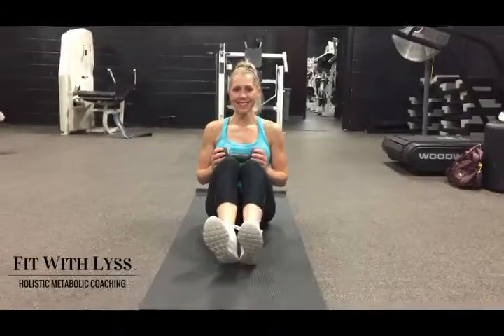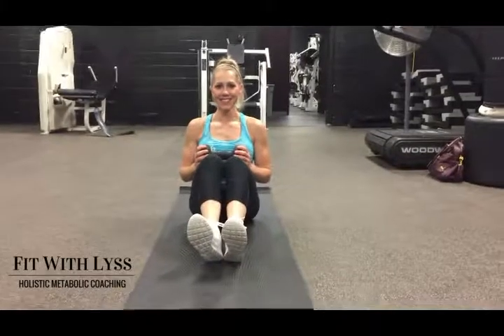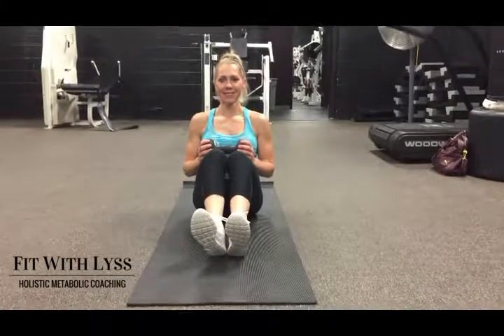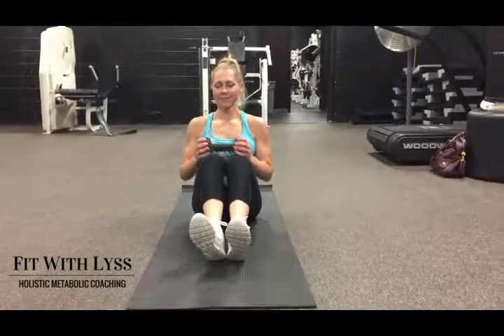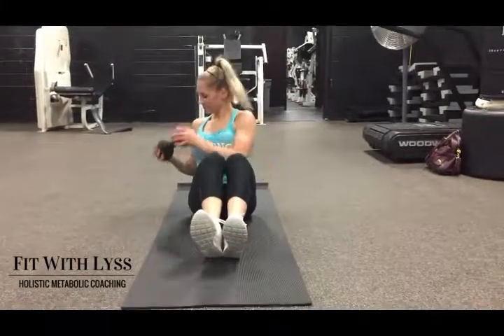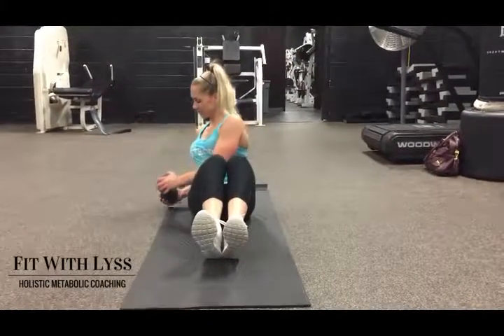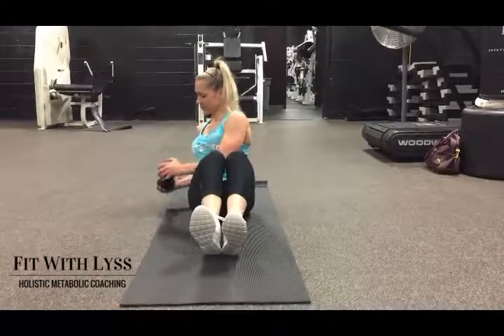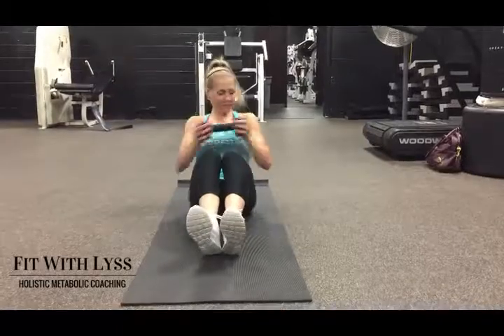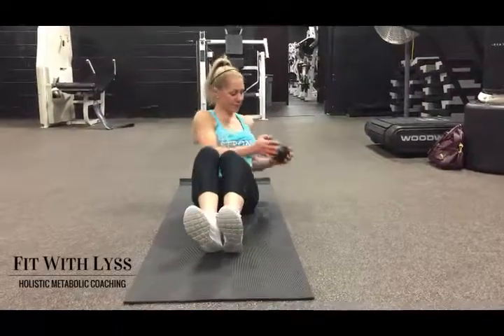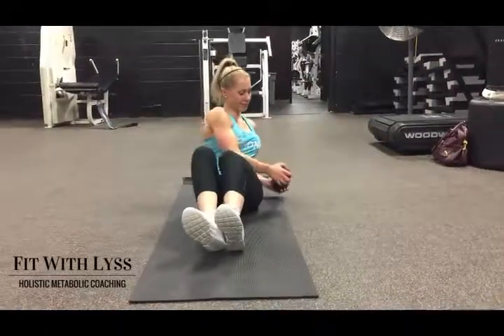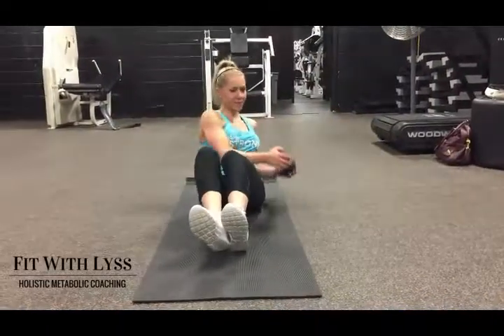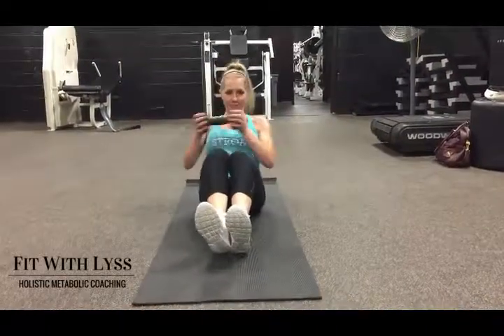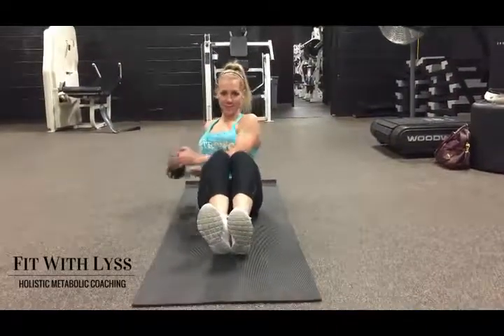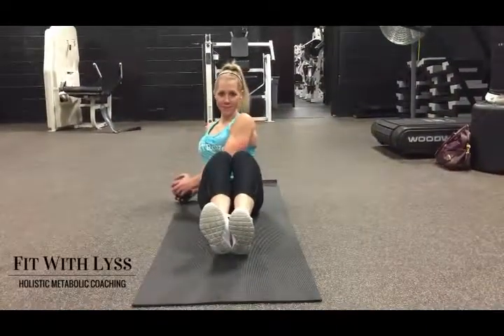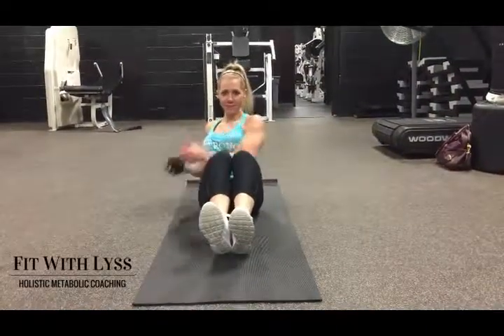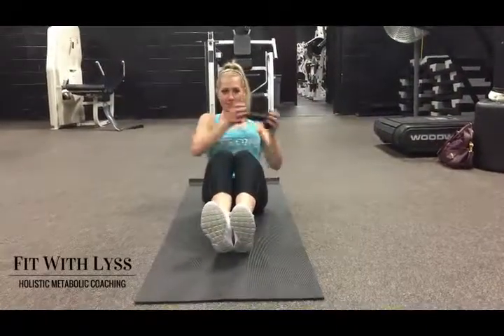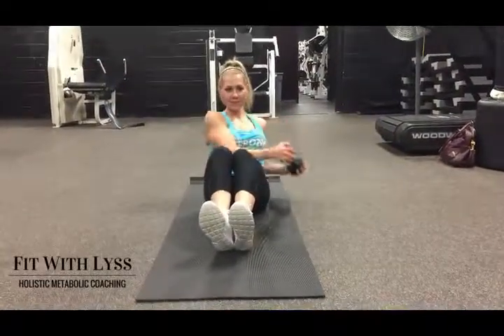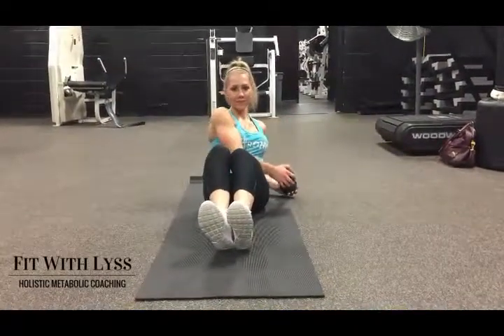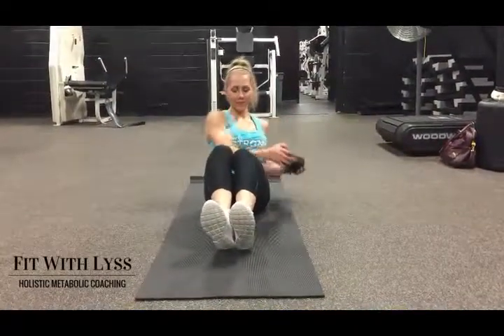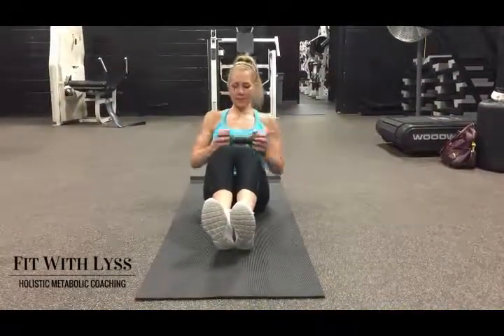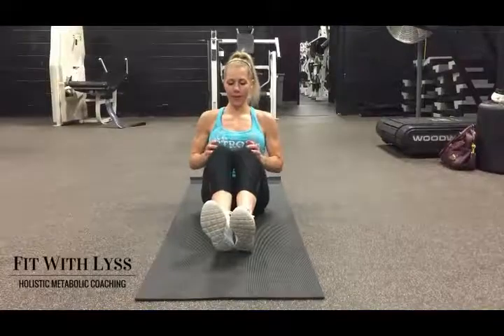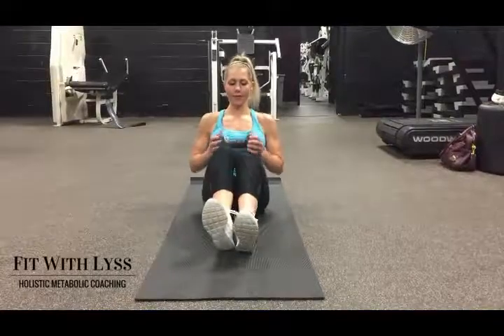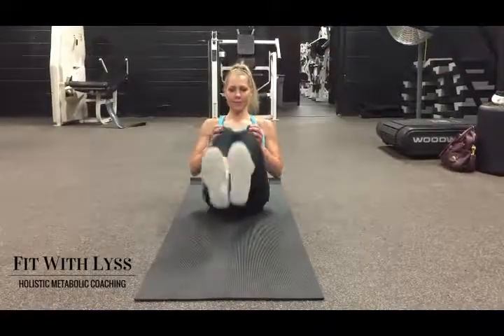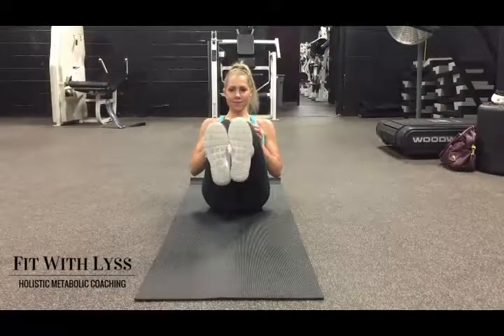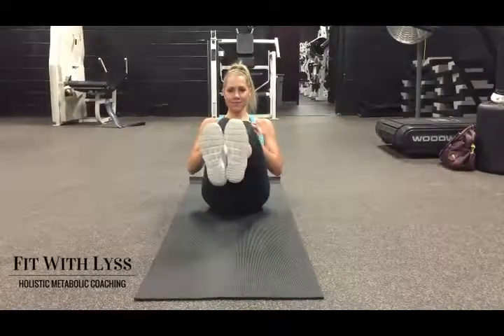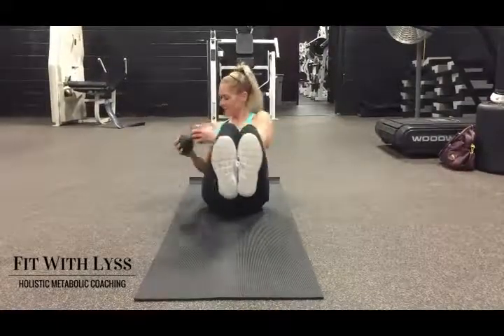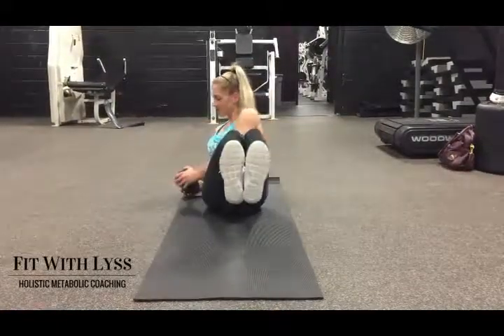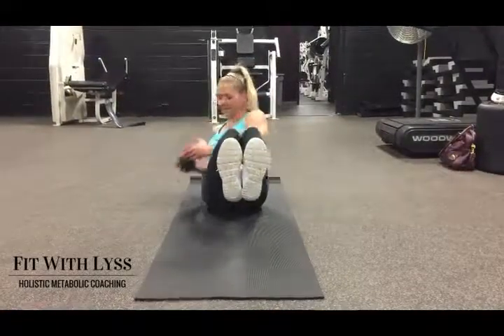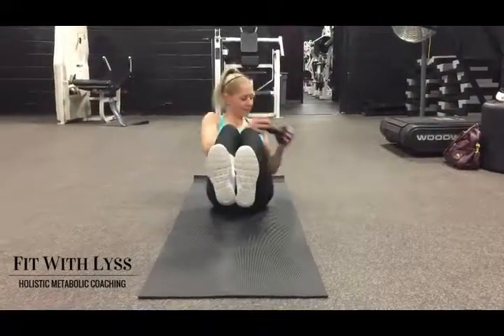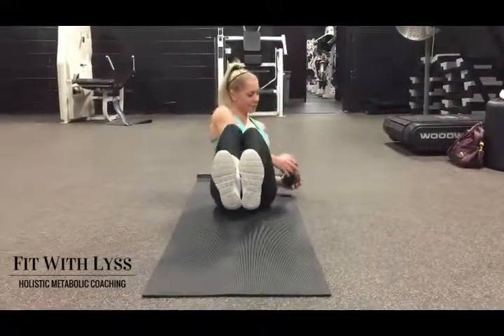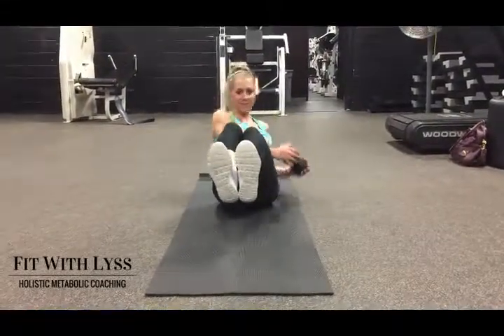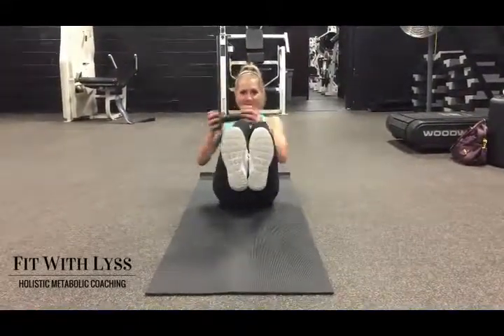With your legs slightly bent, you're going to be twisting your upper body from right to left. The dumbbell is in hand, but don't think of the dumbbell as leading the exercise — it is simply coming along with the twist of your upper body.